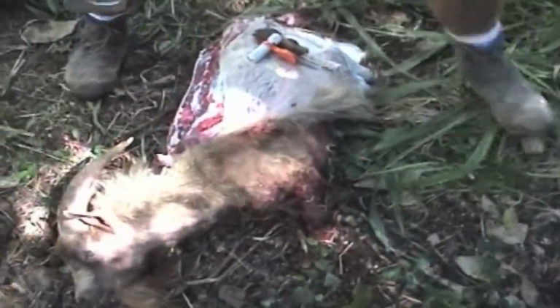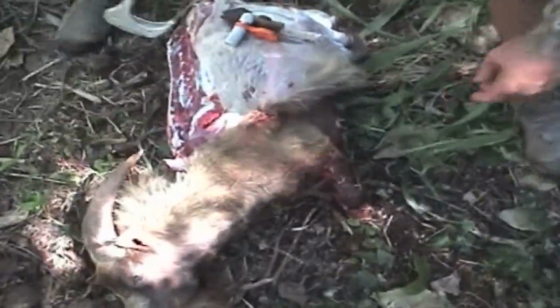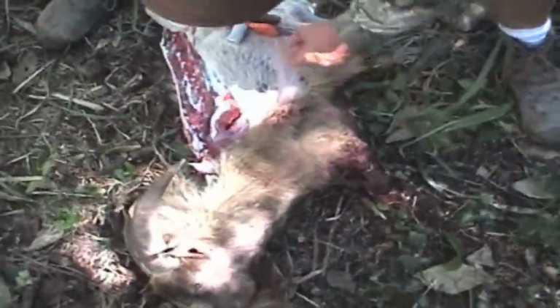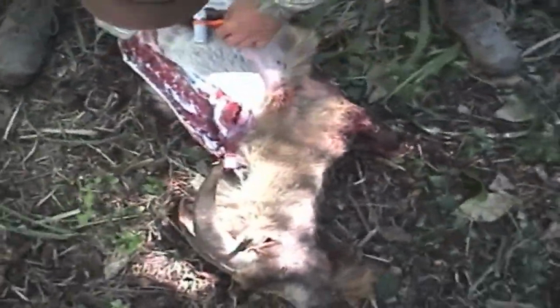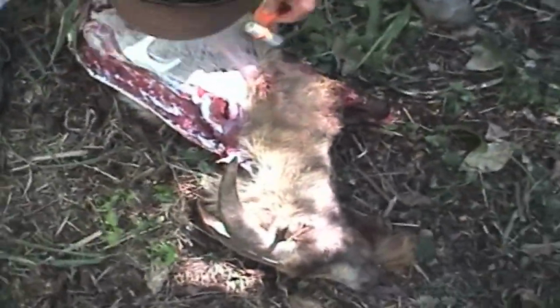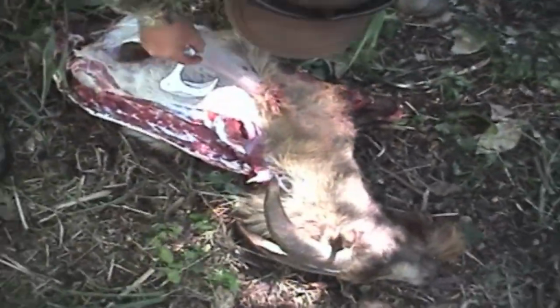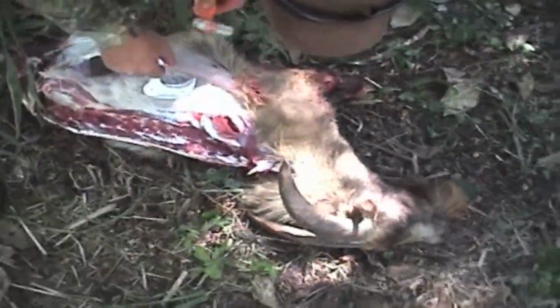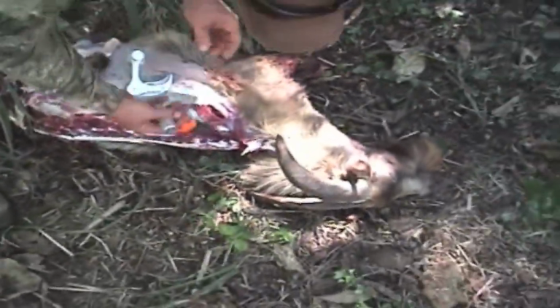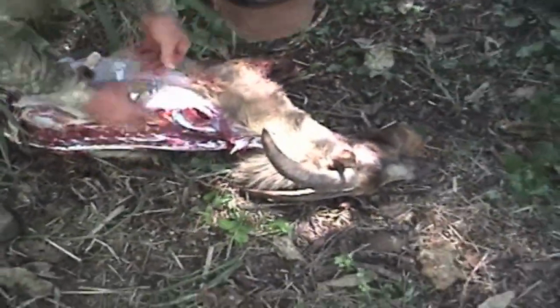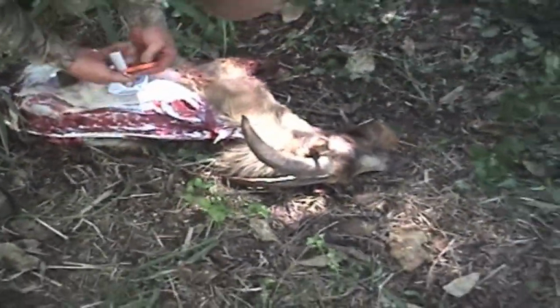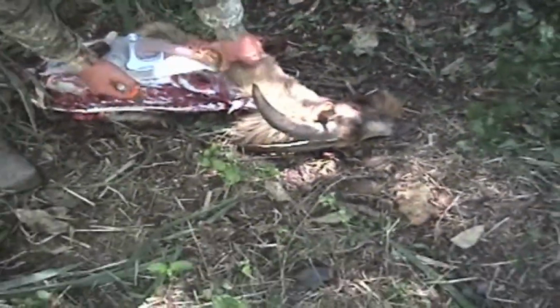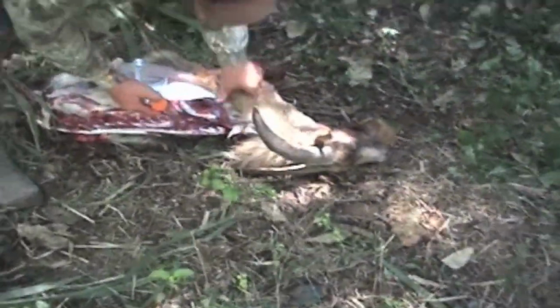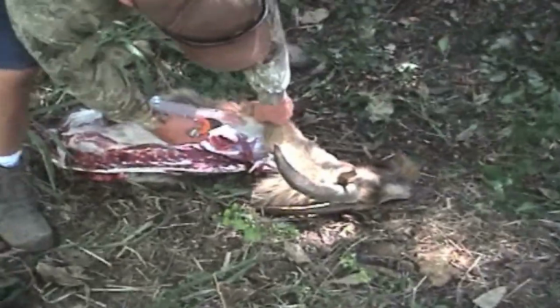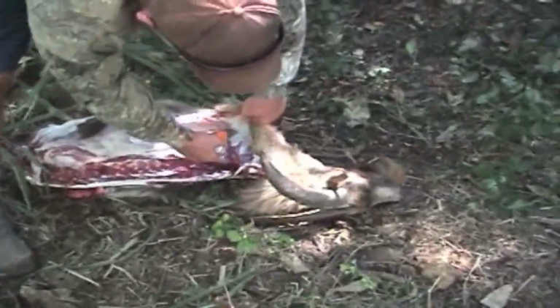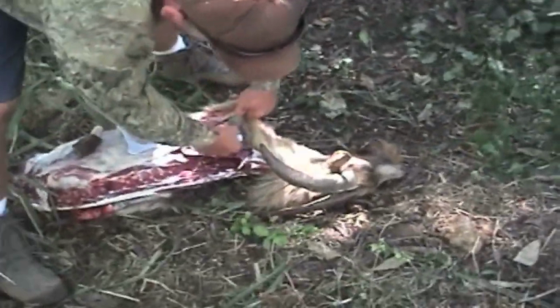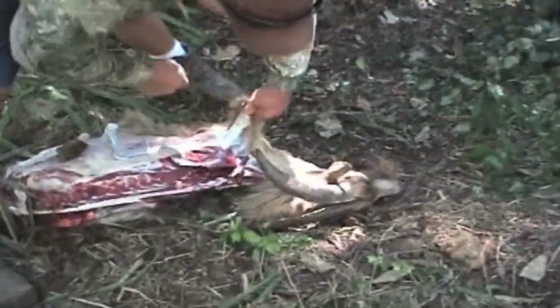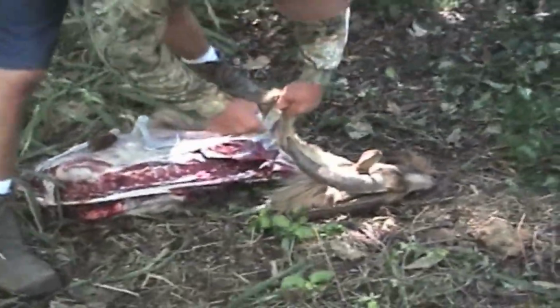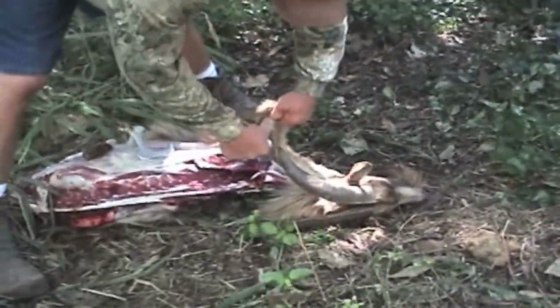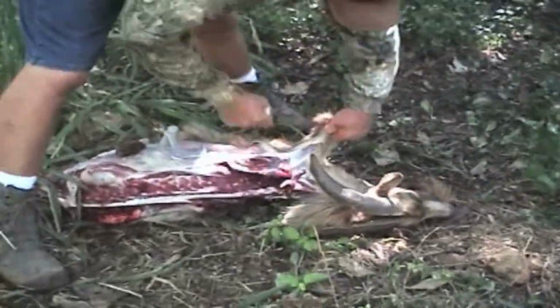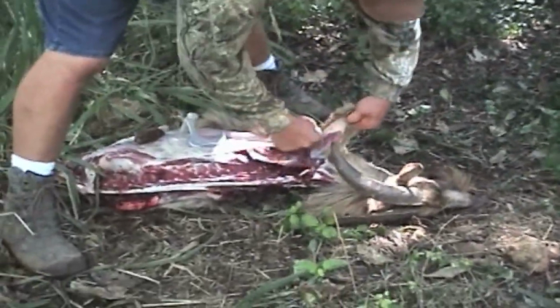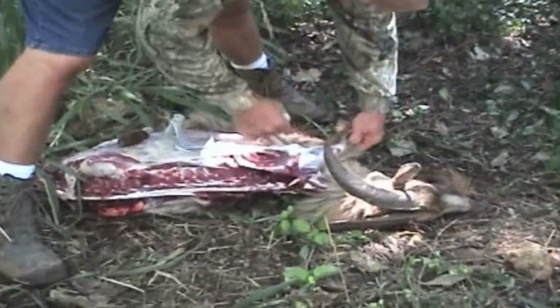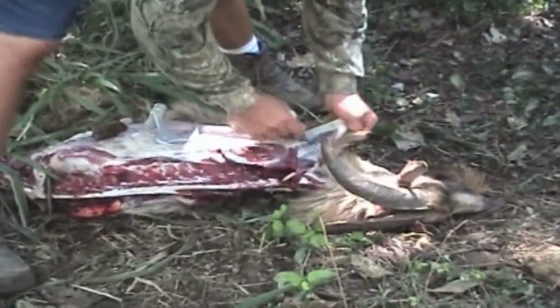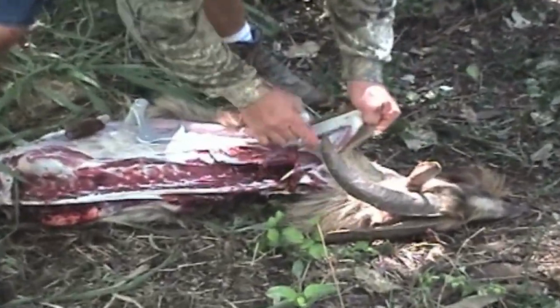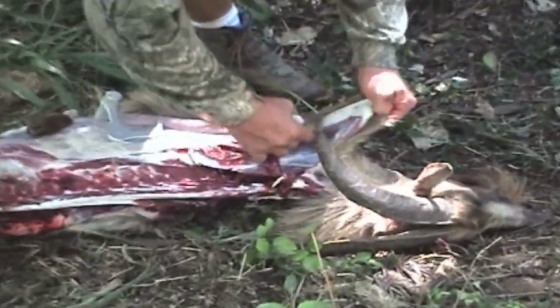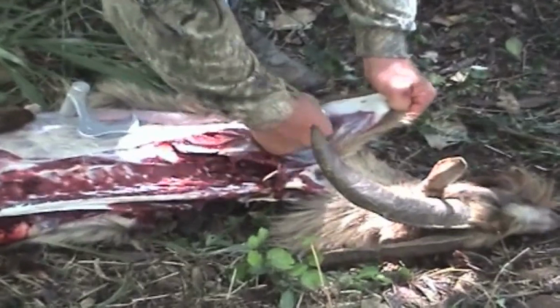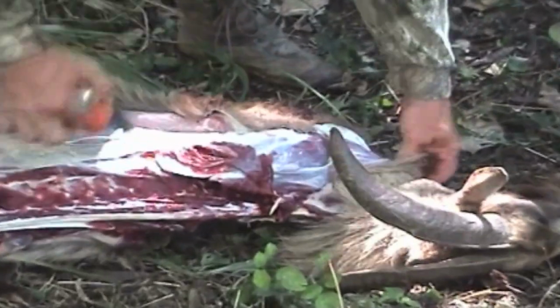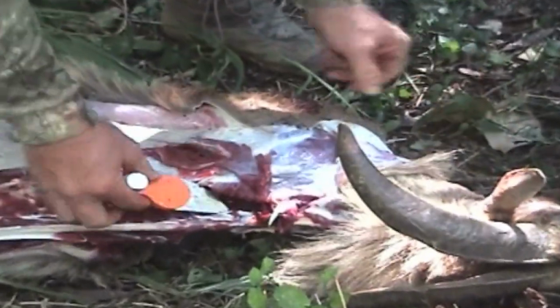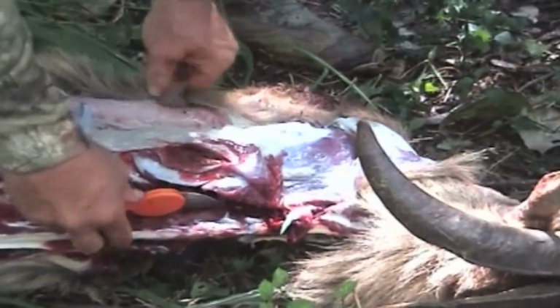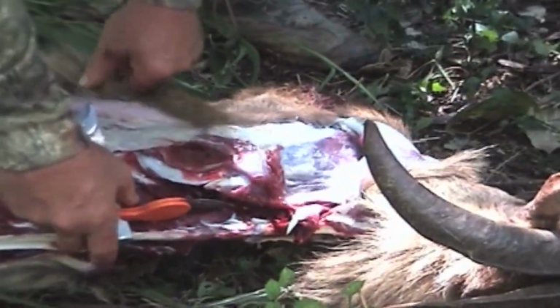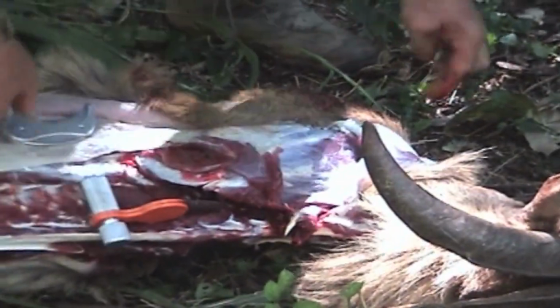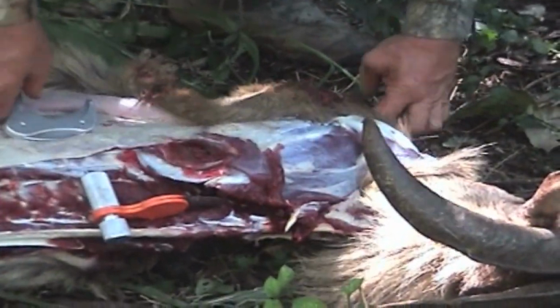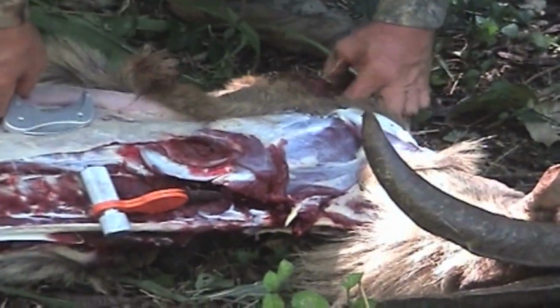We're on to the front shoulder. For the front shoulder, I always like to come back in with my other knife and get it going before using the skinner.